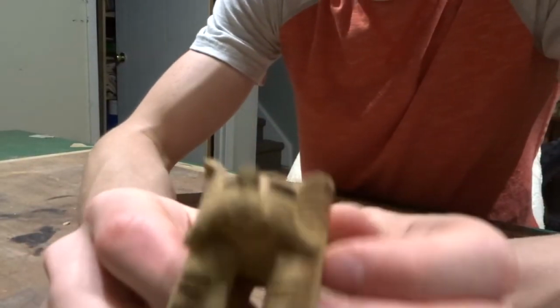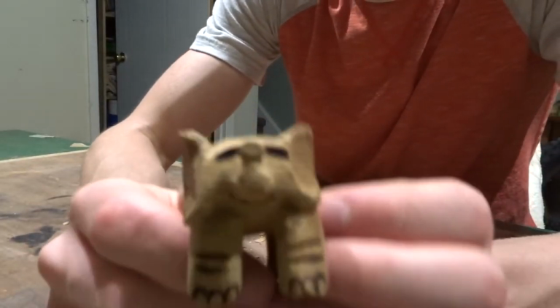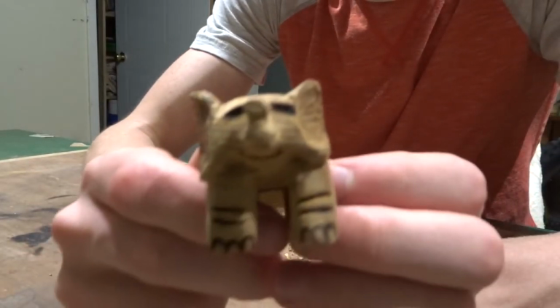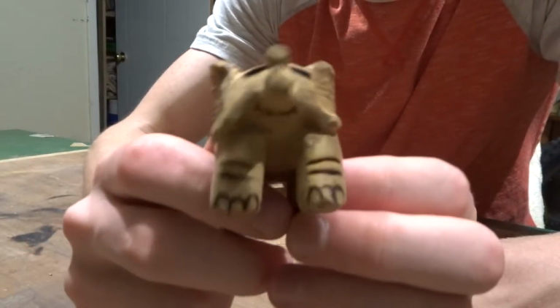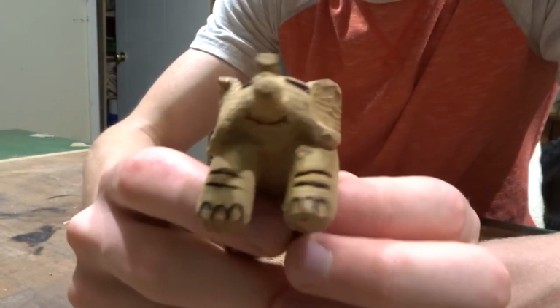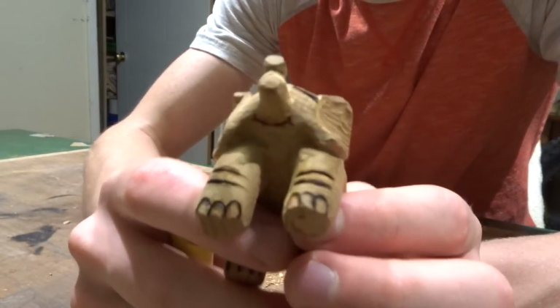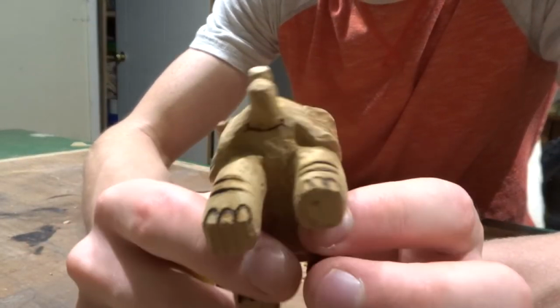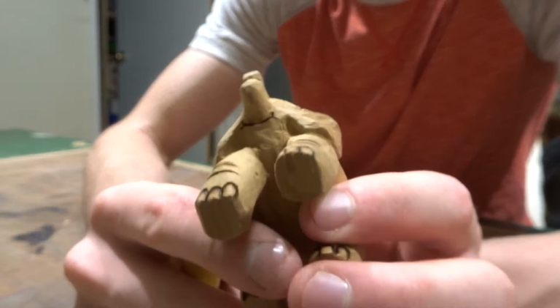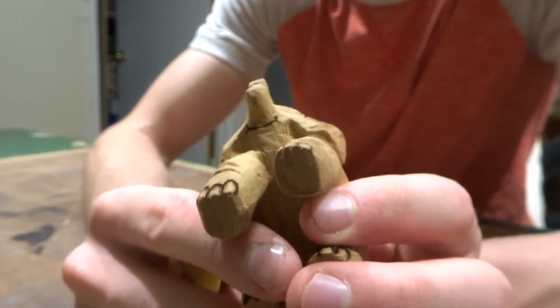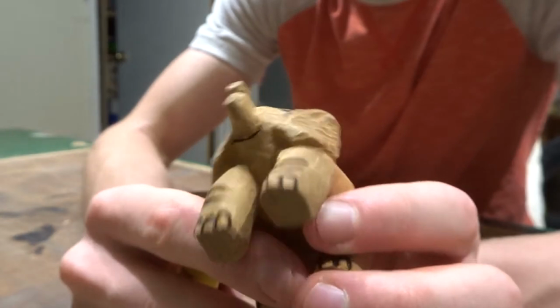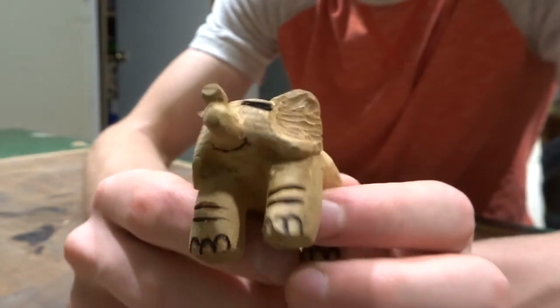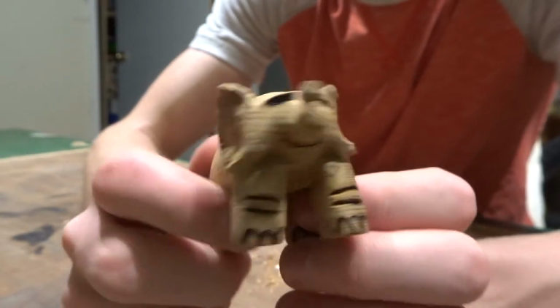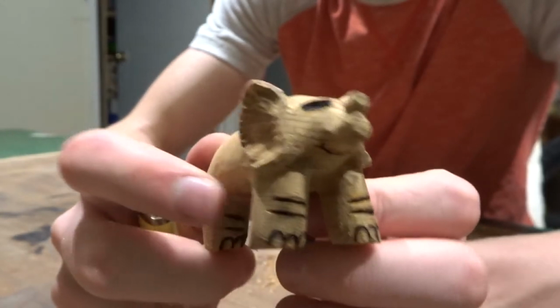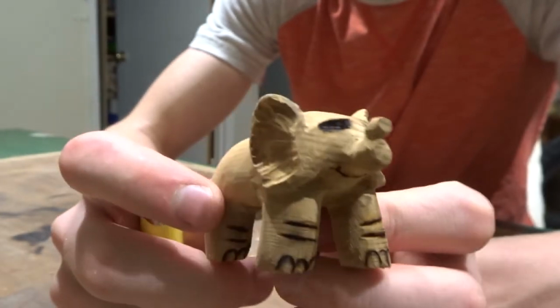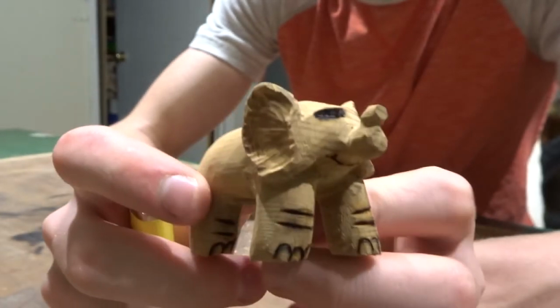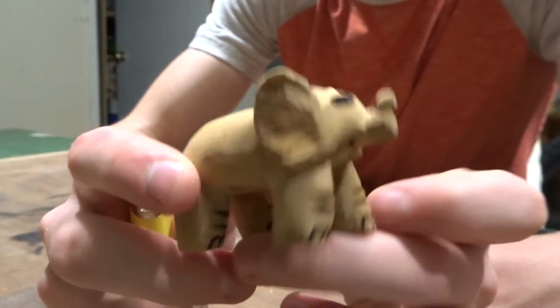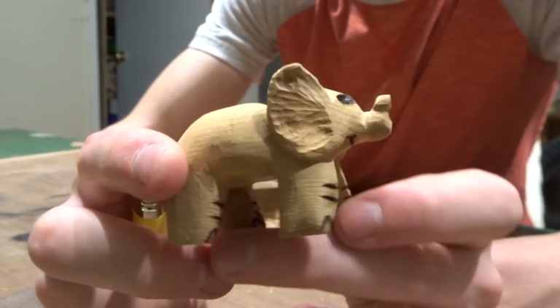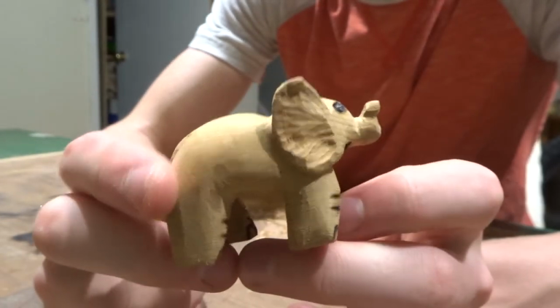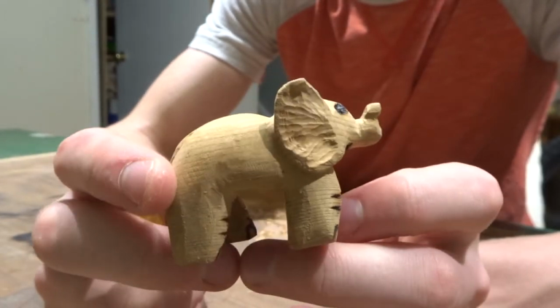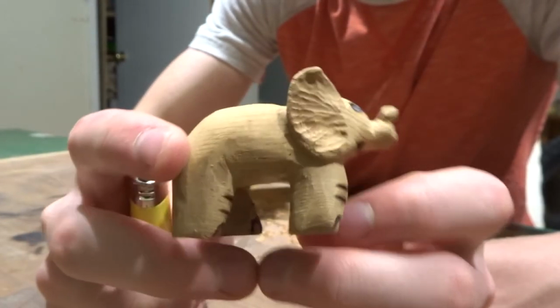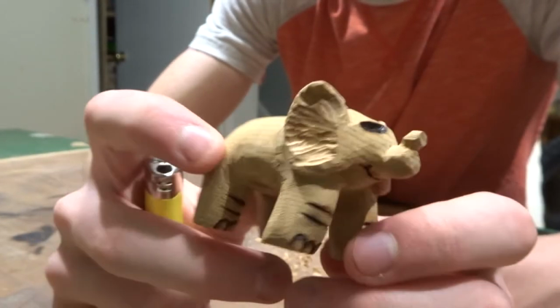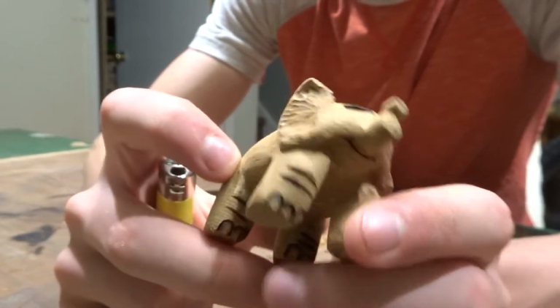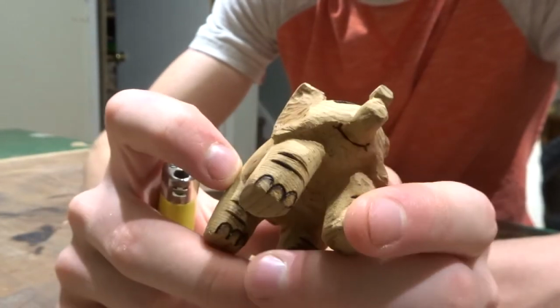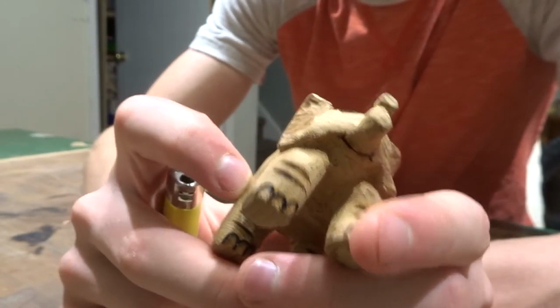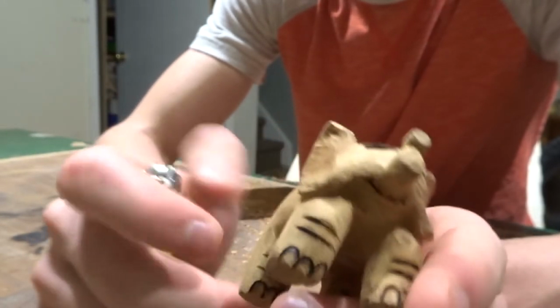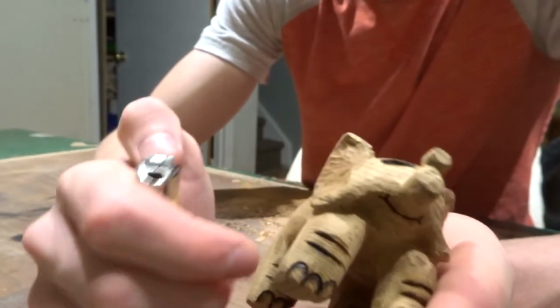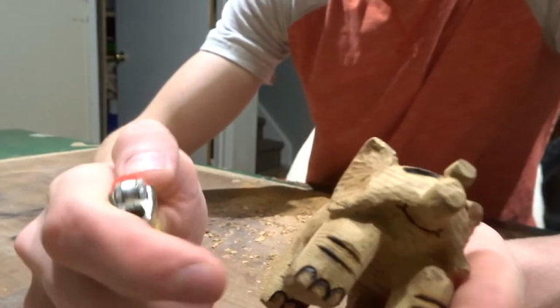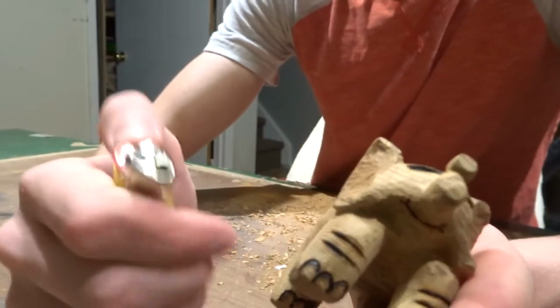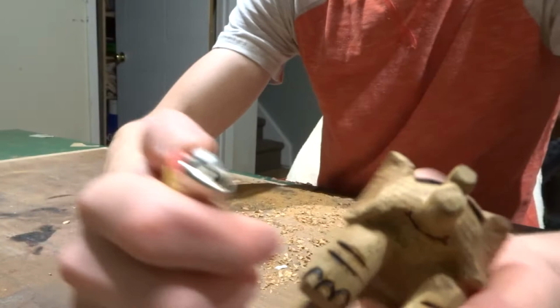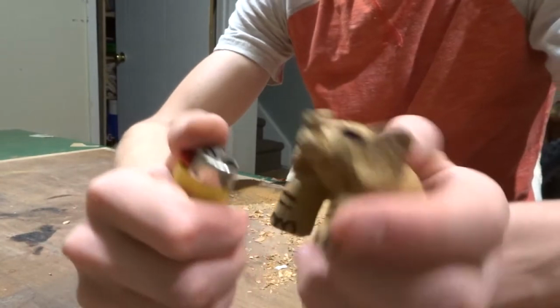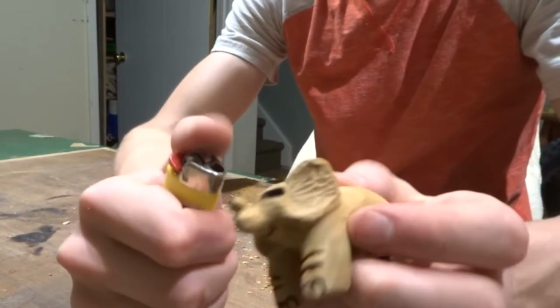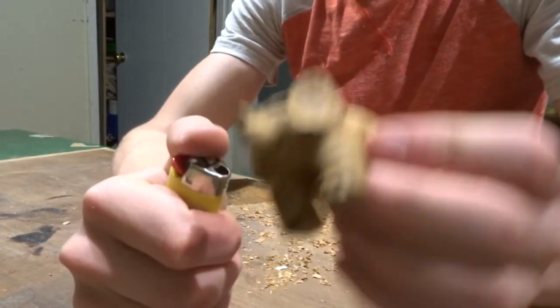Right here we've got the elephant. We've got a little smile — added that. This is actually making me very happy to see this. It's a good project.